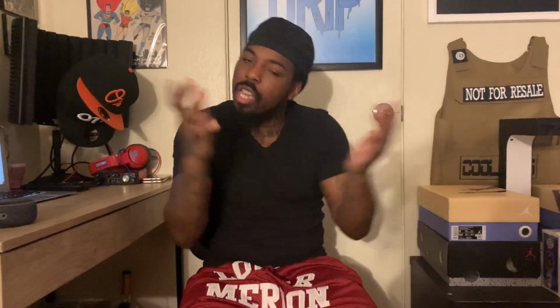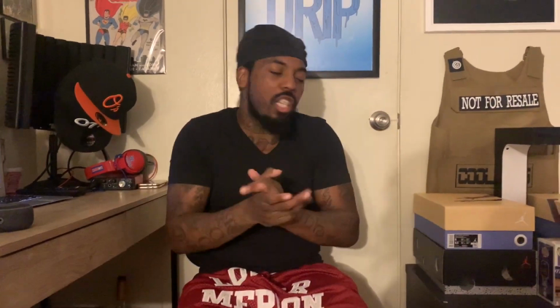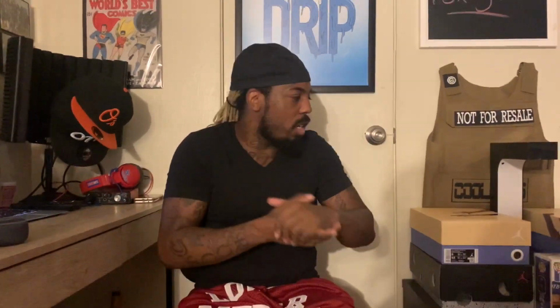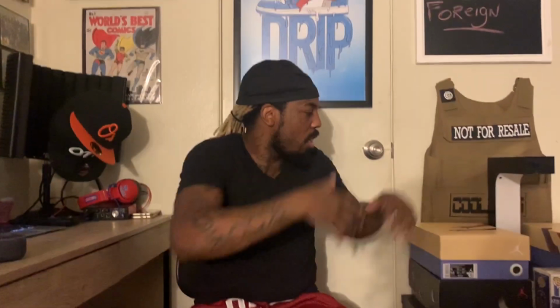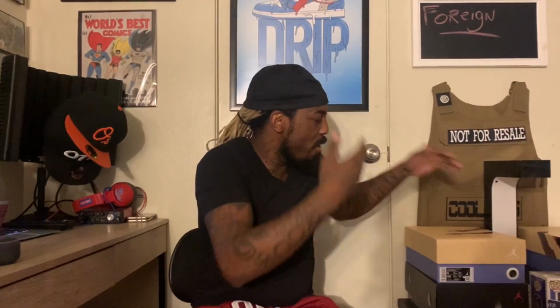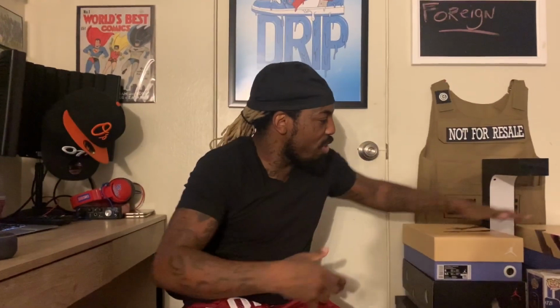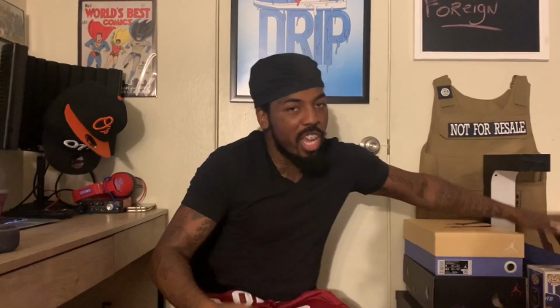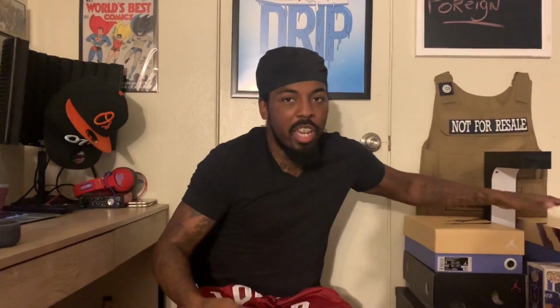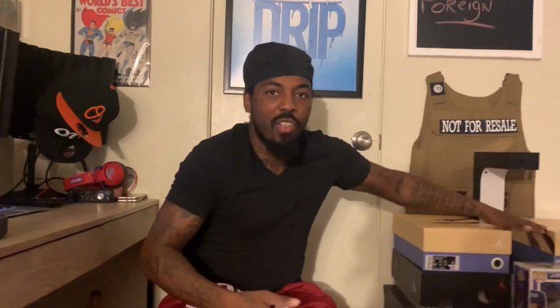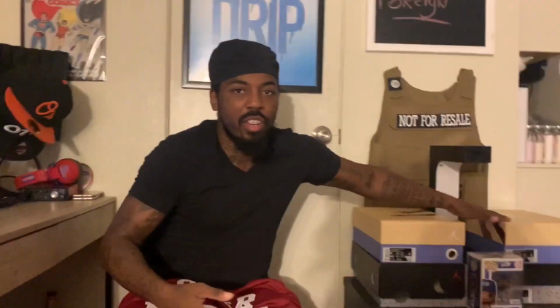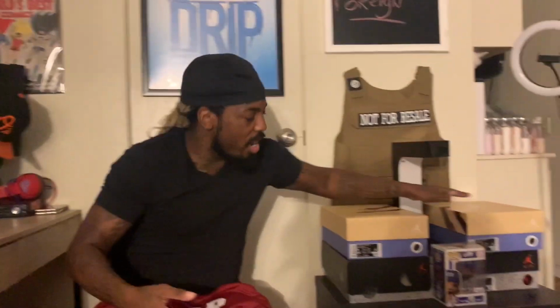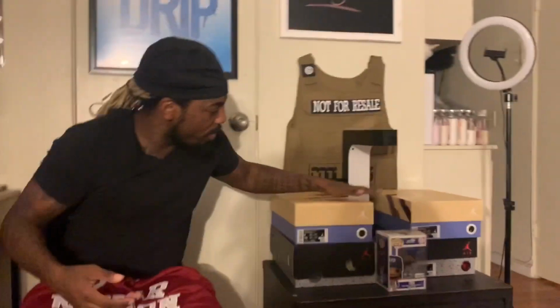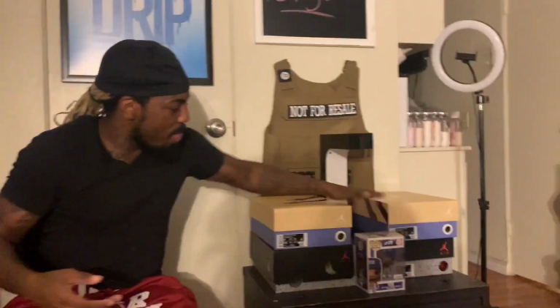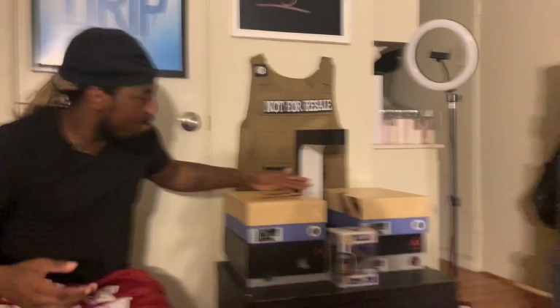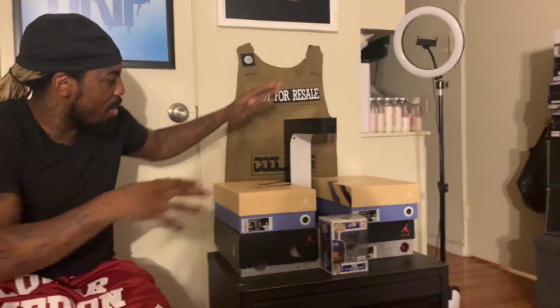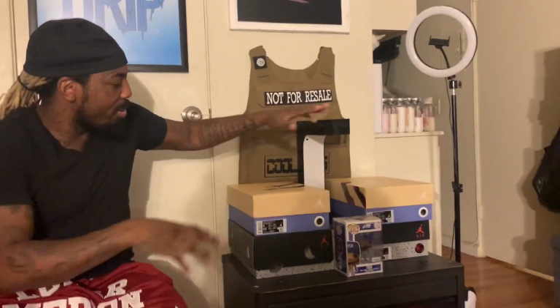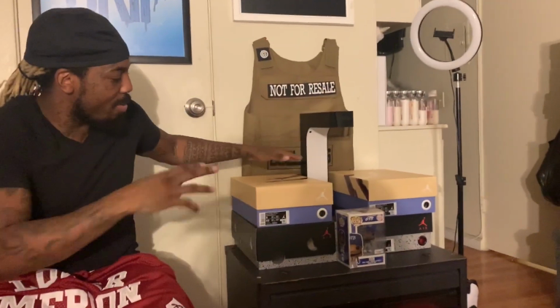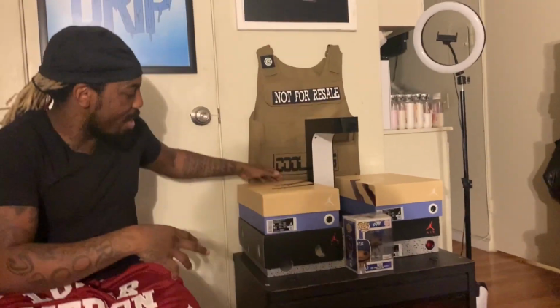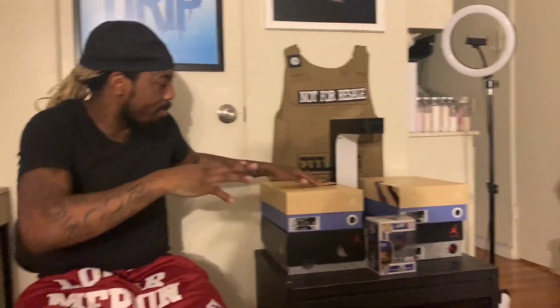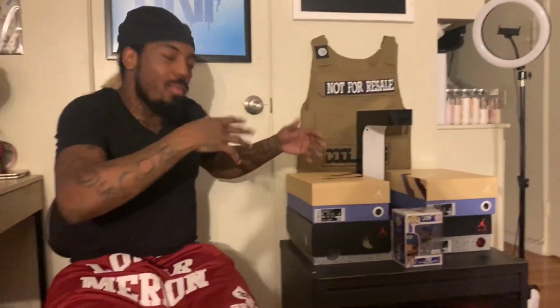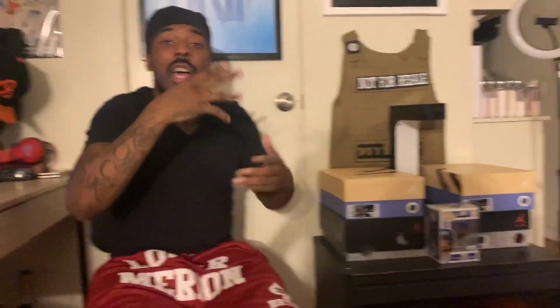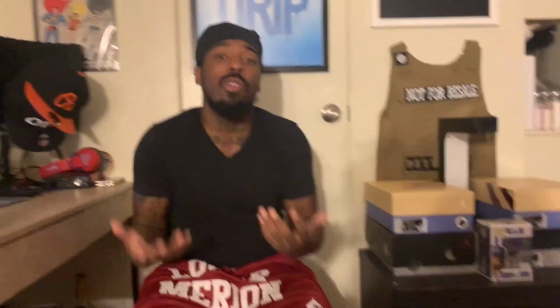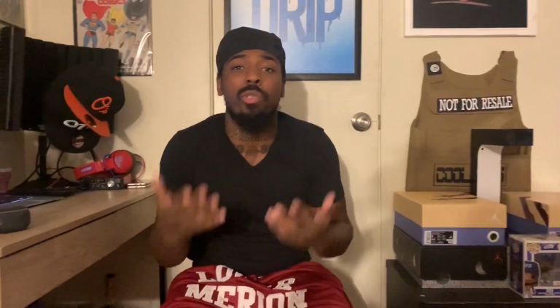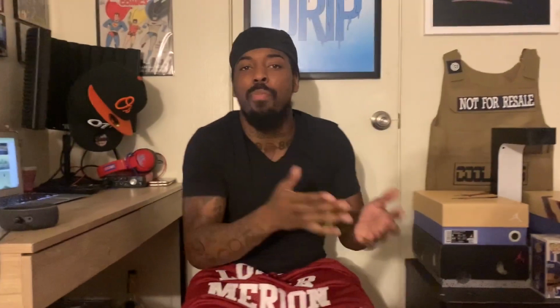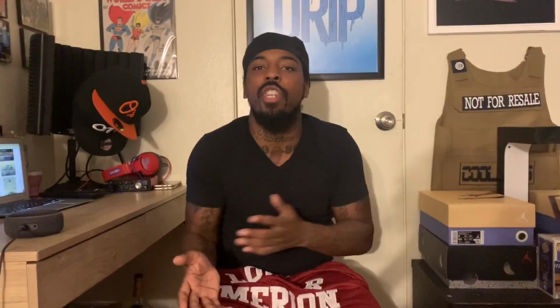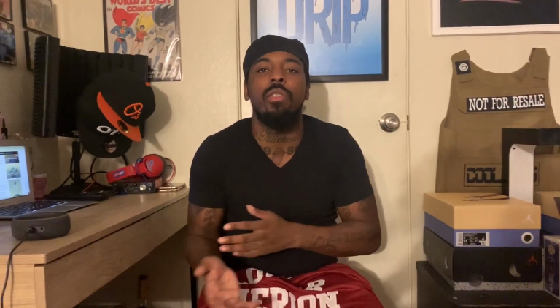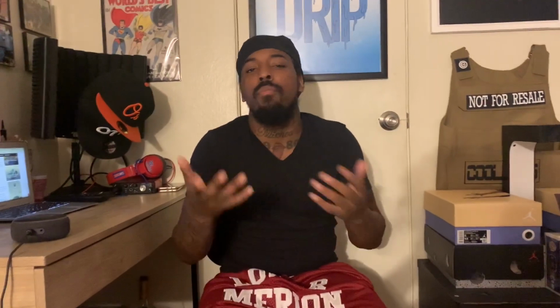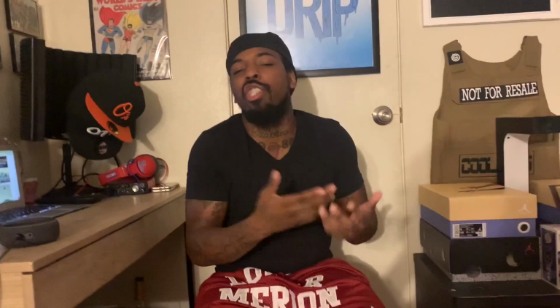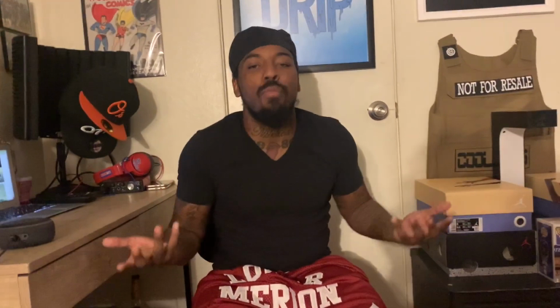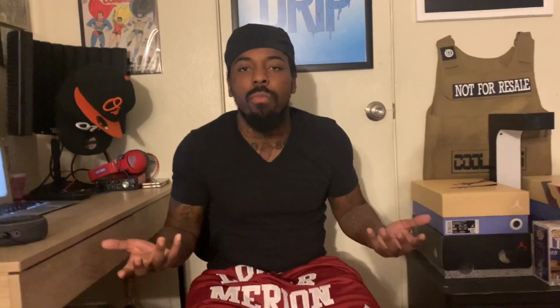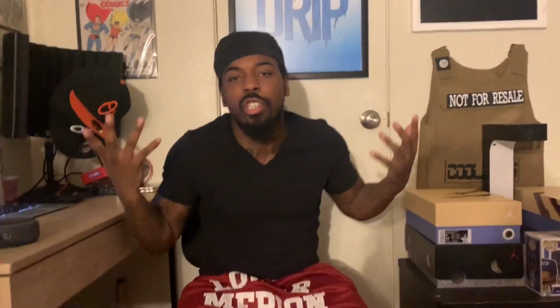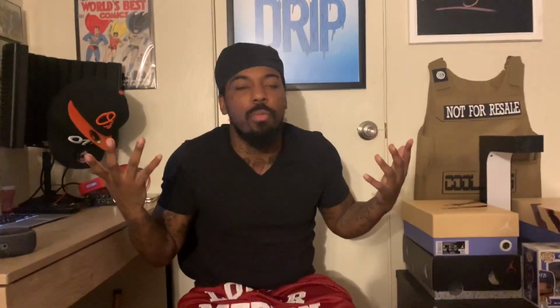Because I did pay resale value for these, but it is what it is. You can see right here, here they go — you can look at them. I got them over here in my little setup. We're just gonna do both in one video.